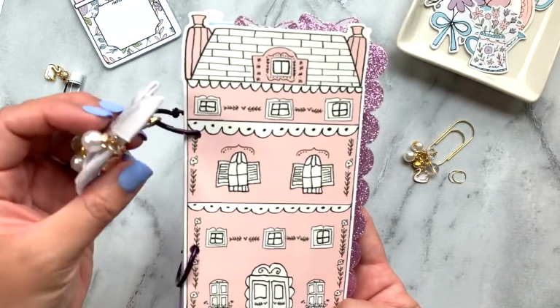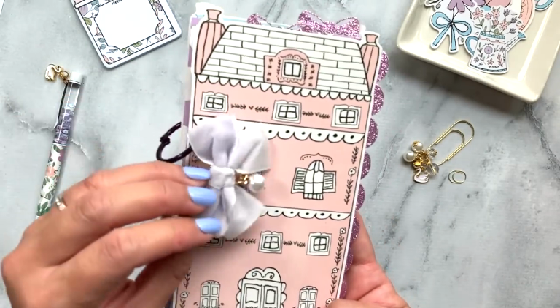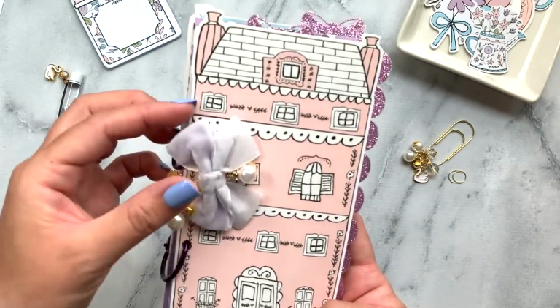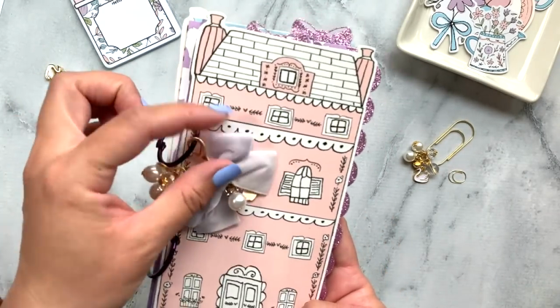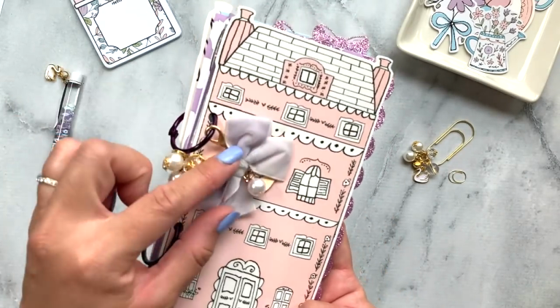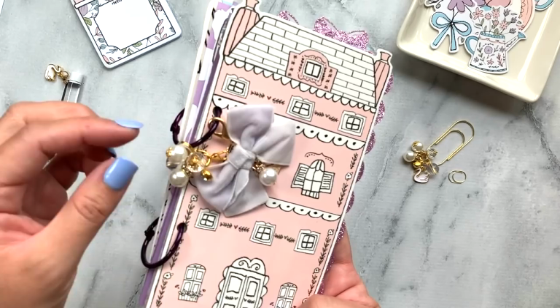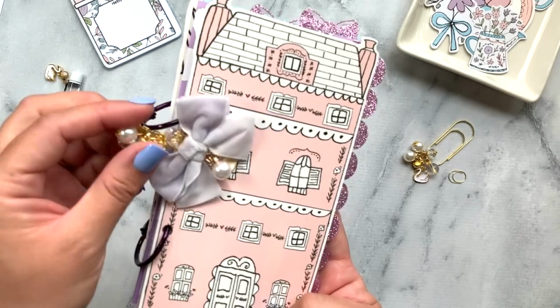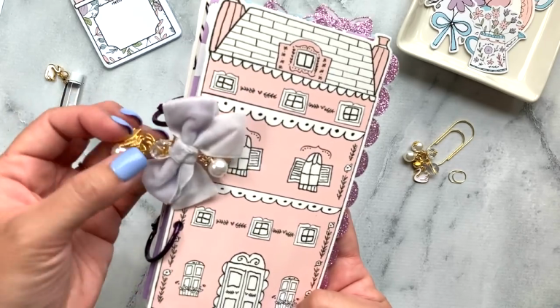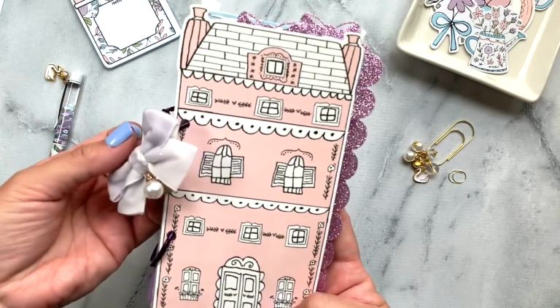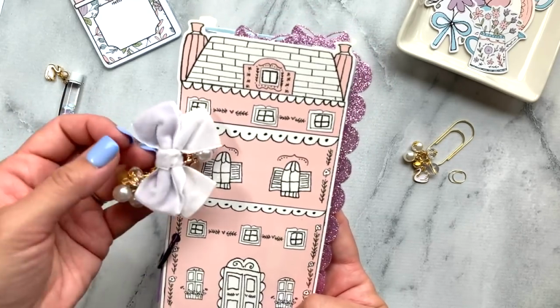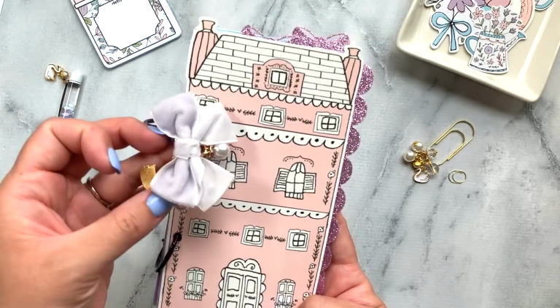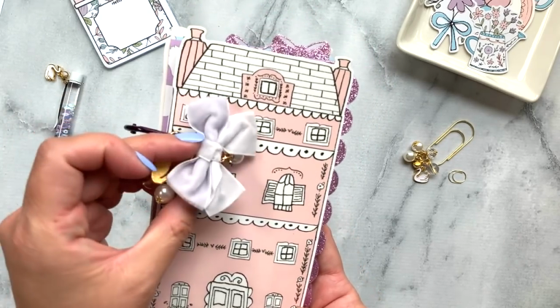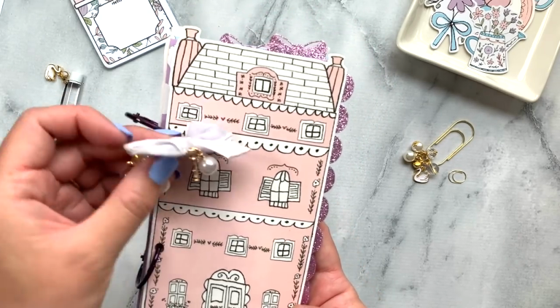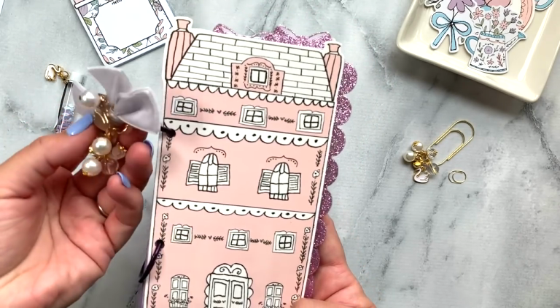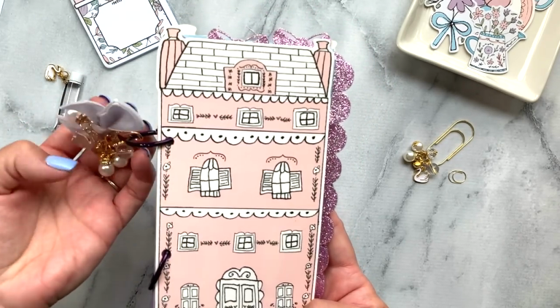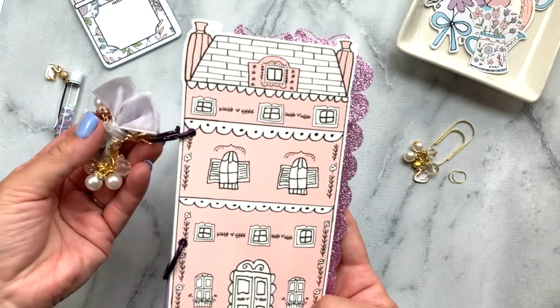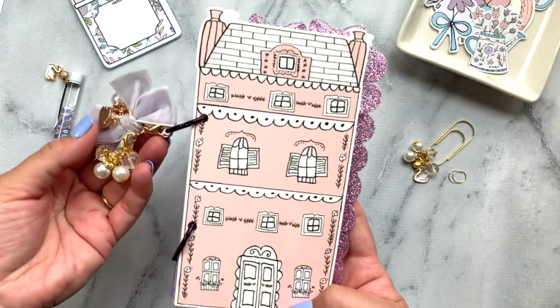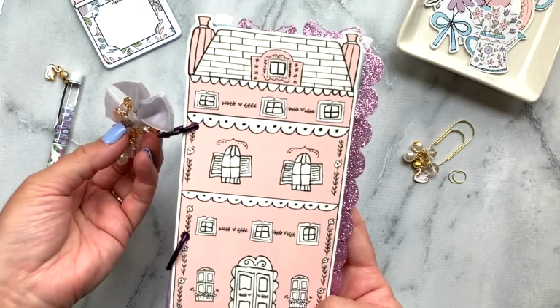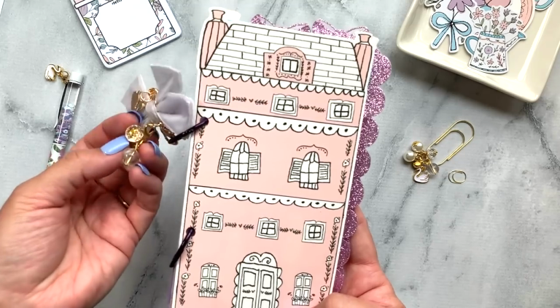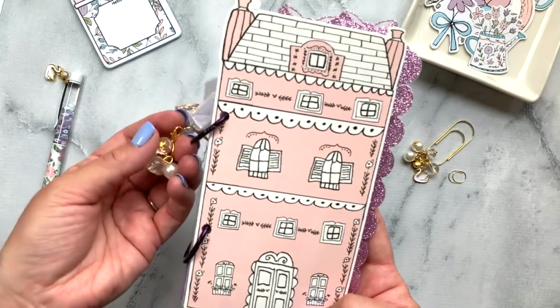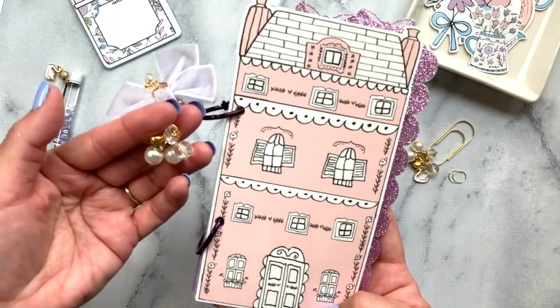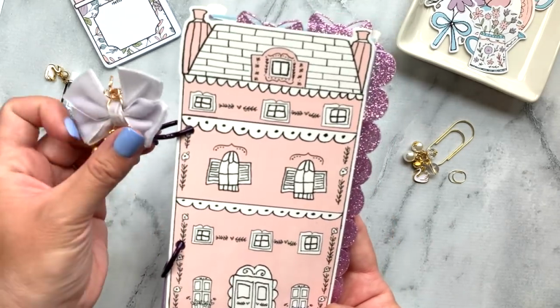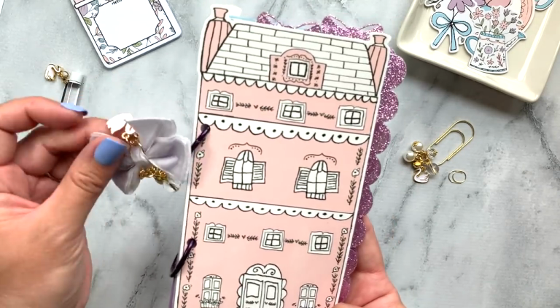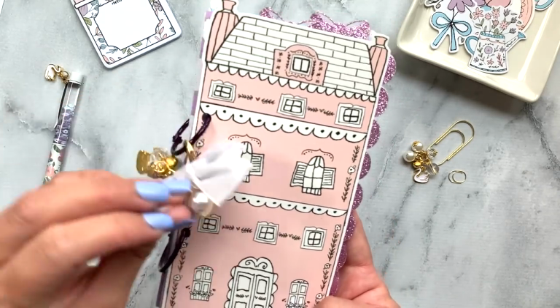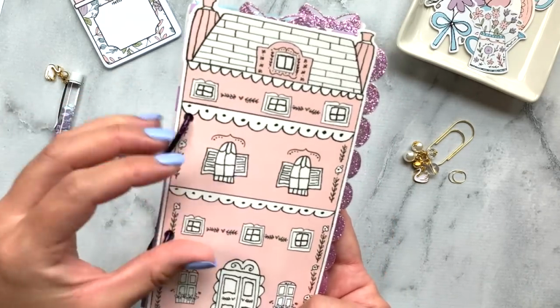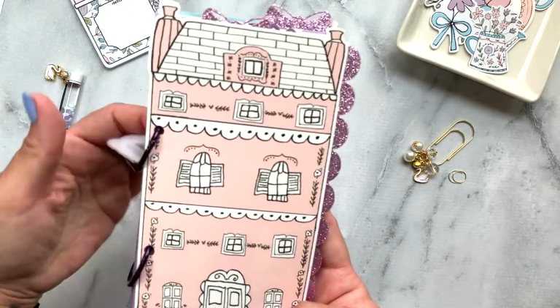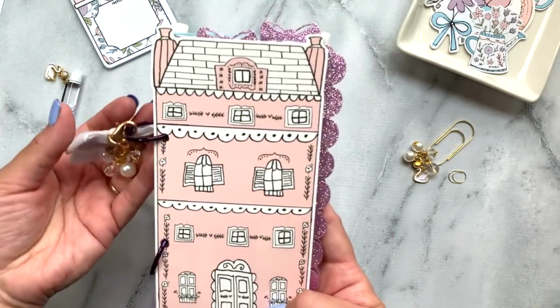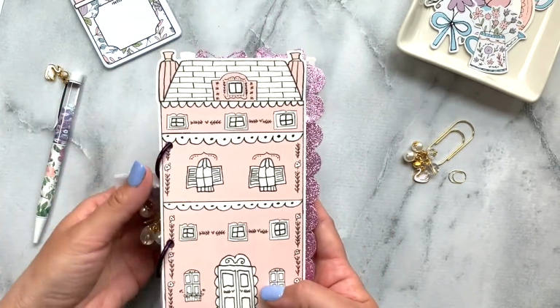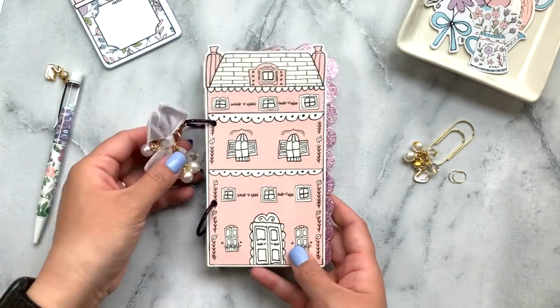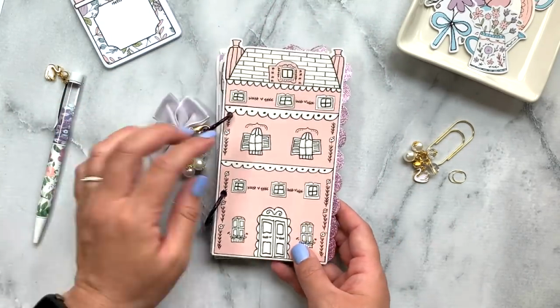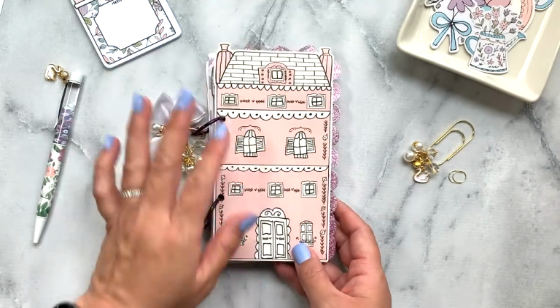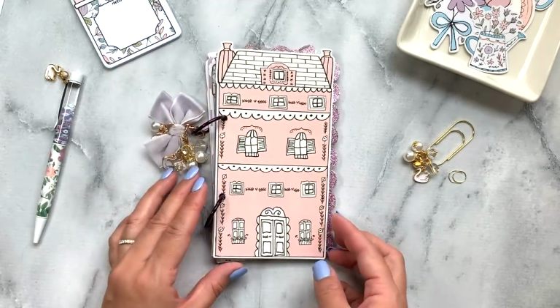I took the planner charm — there are two planner charms that actually came in the kit — and I just attached it onto this velvet bow. It's so cute, I love that detail.